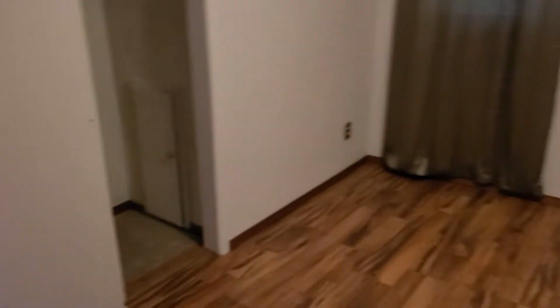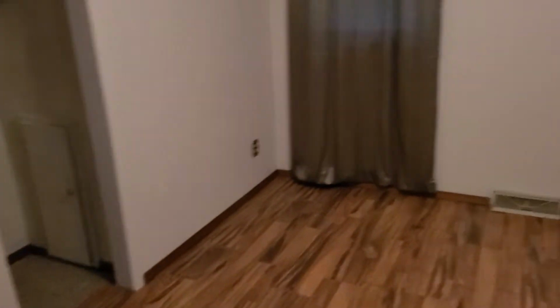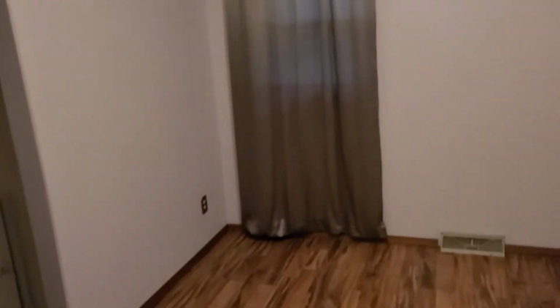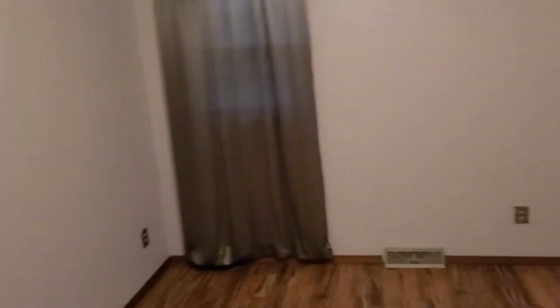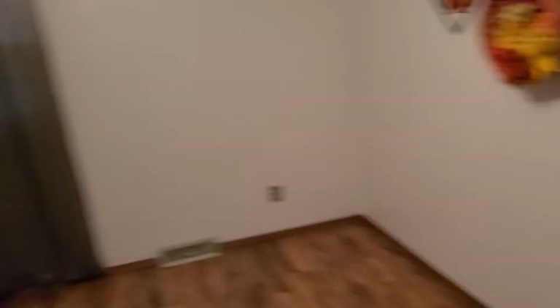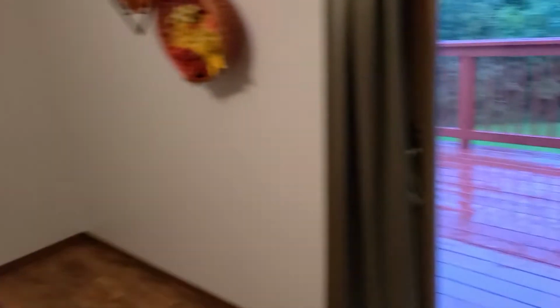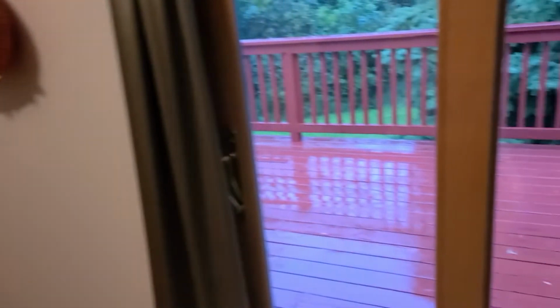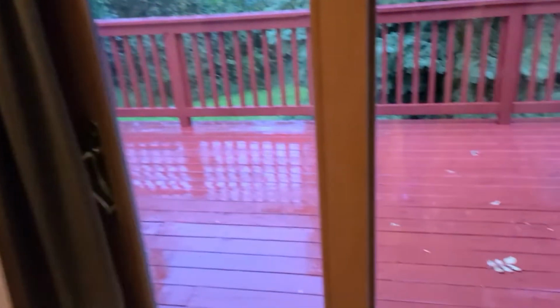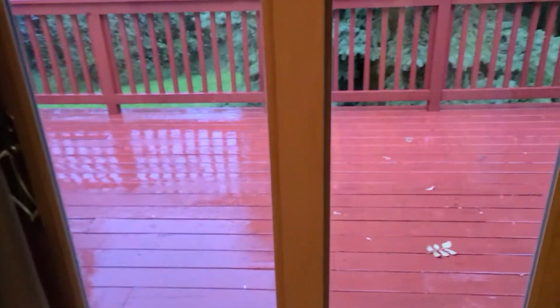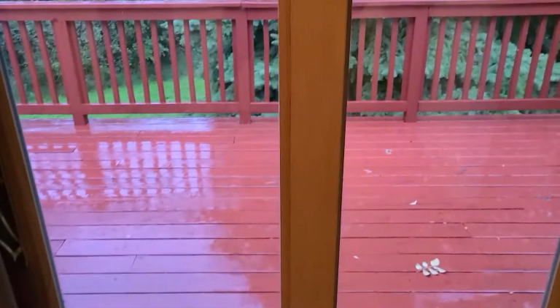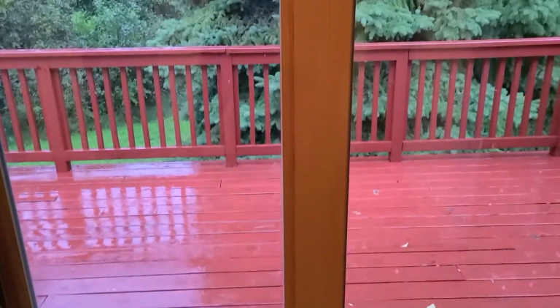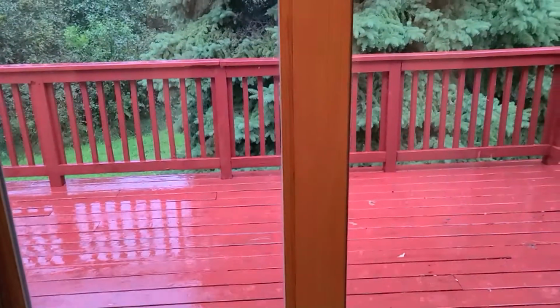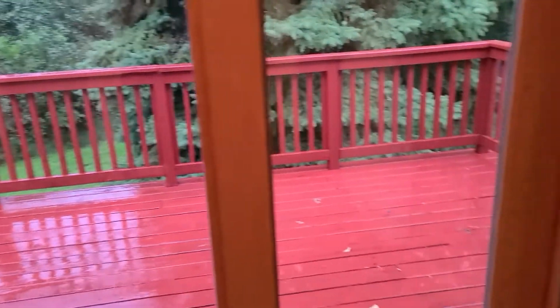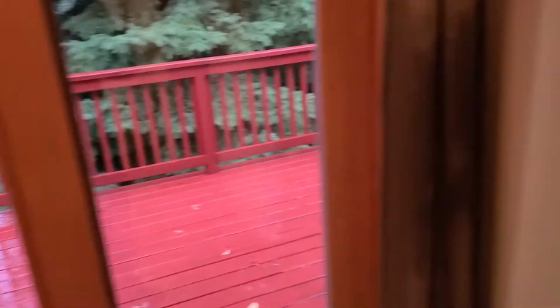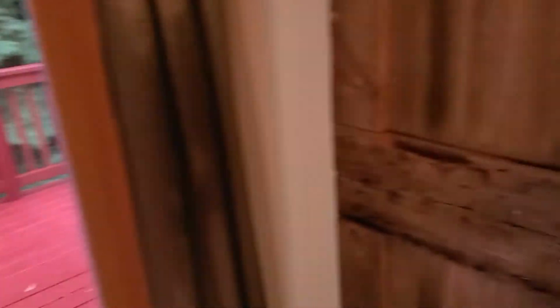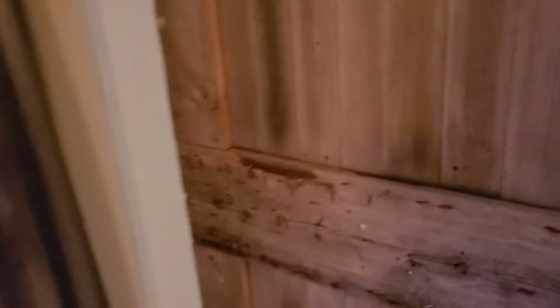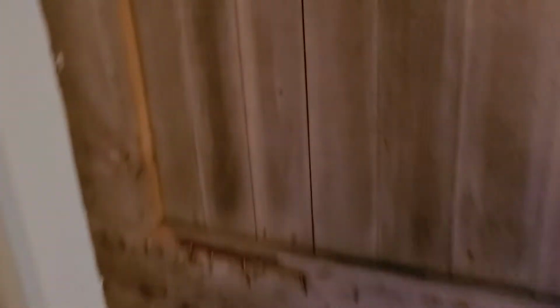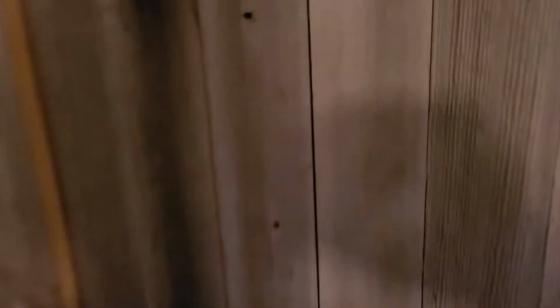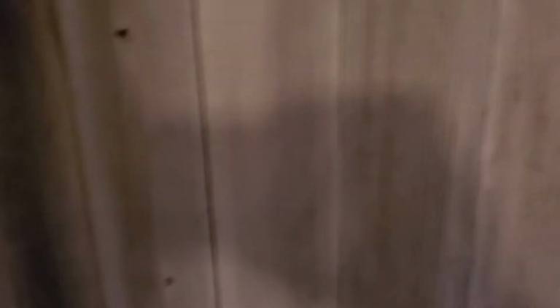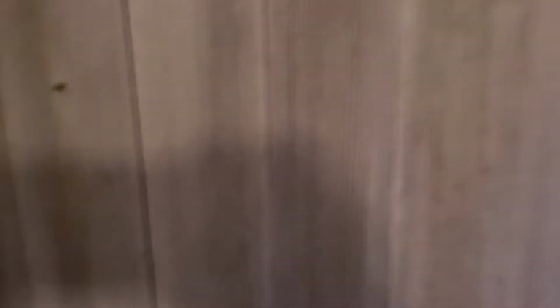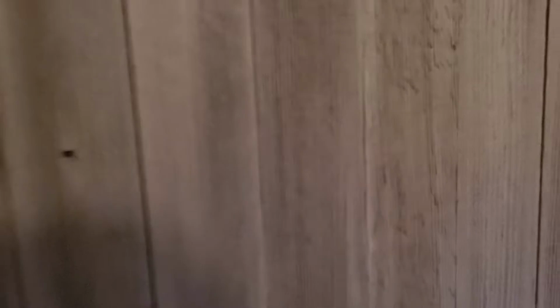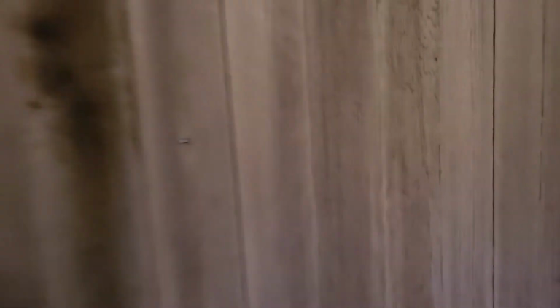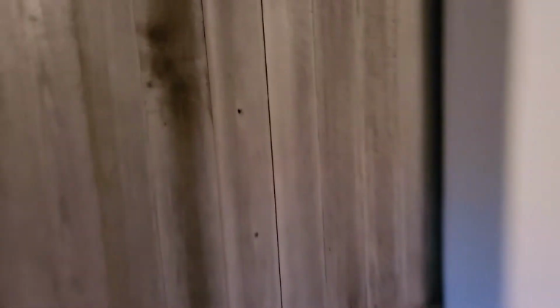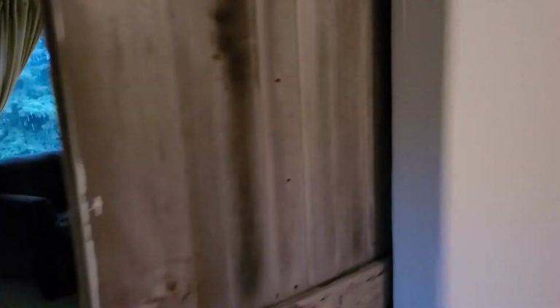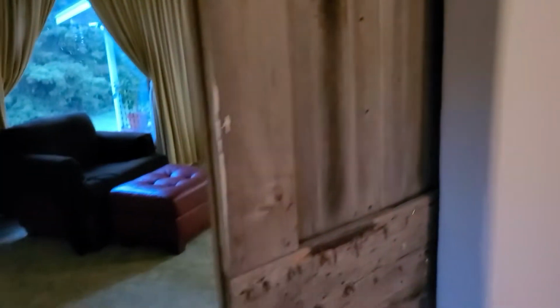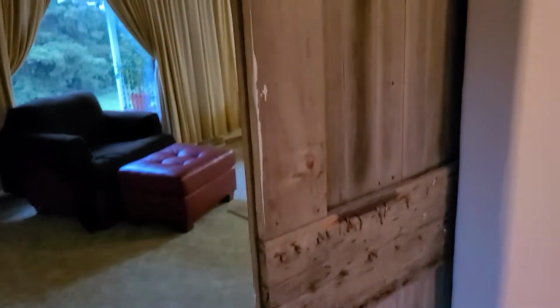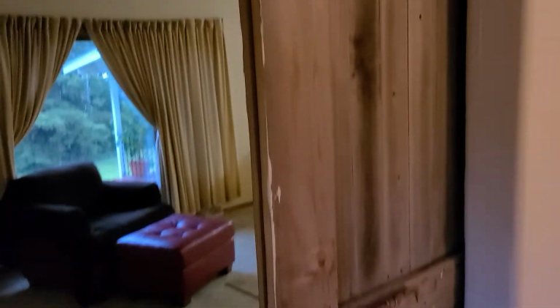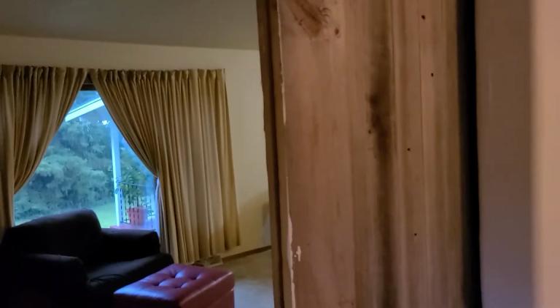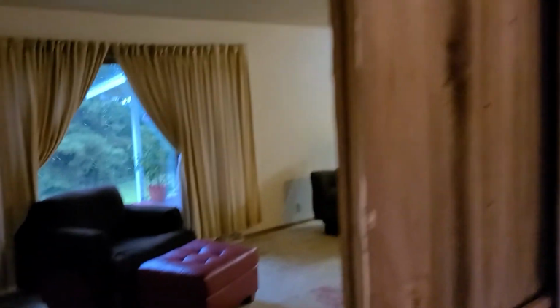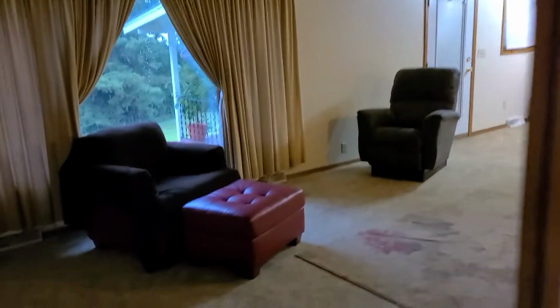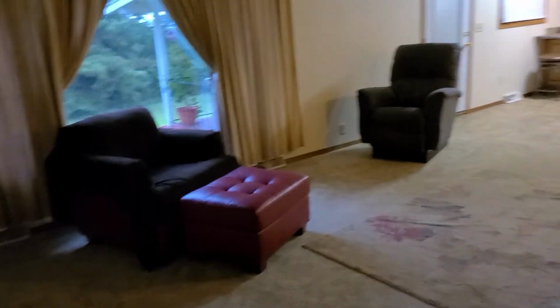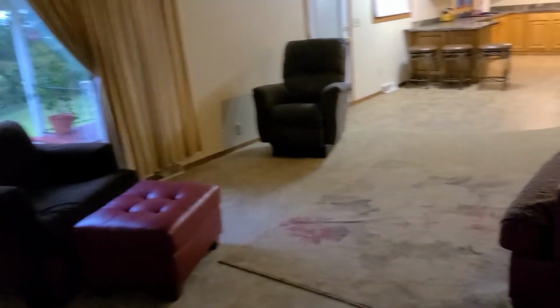The second bedroom on the main floor does have a nice deck outside as well. Here's a barn door — a sliding barn door feature into the living room.